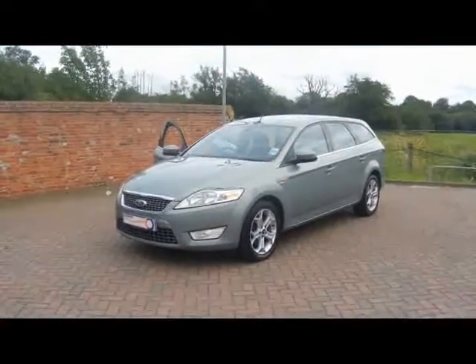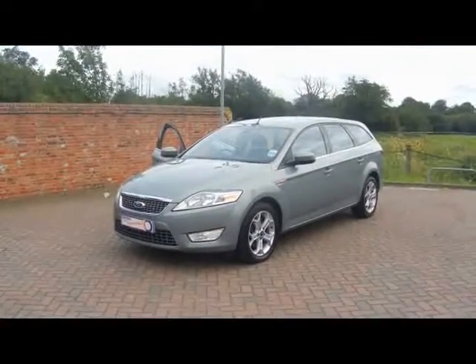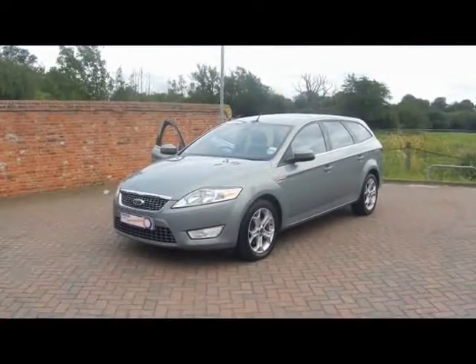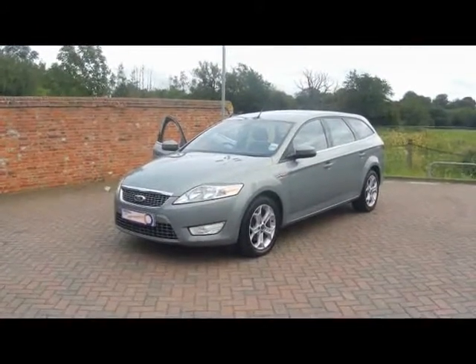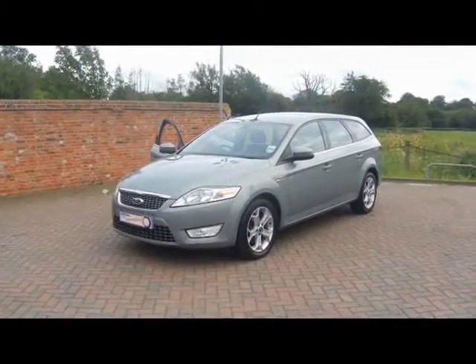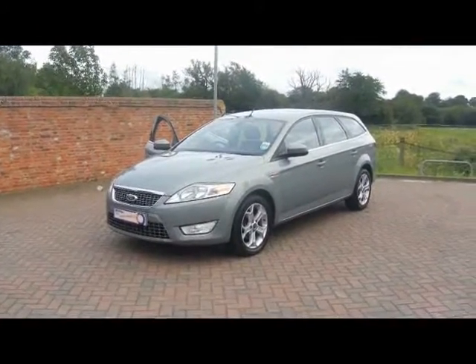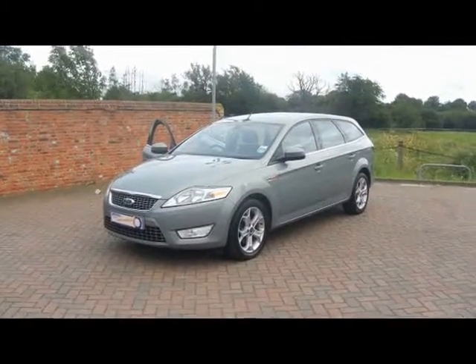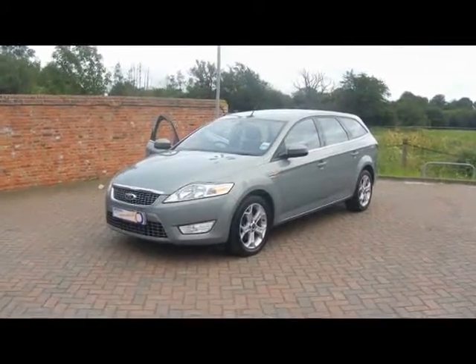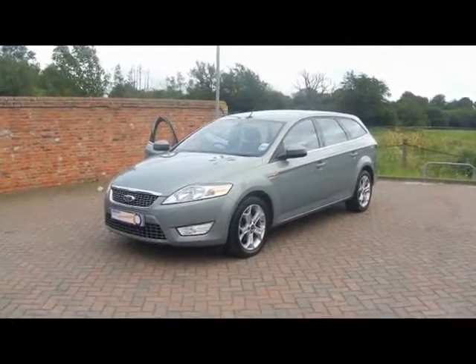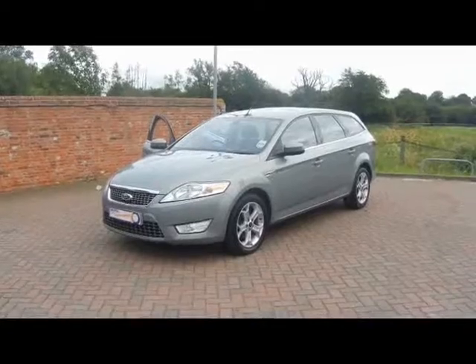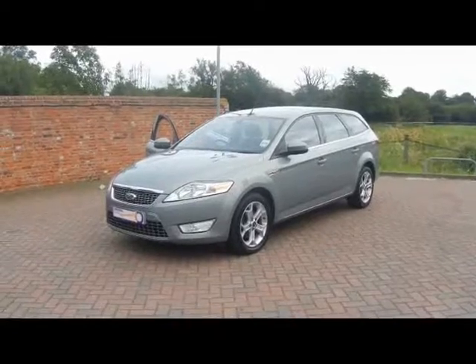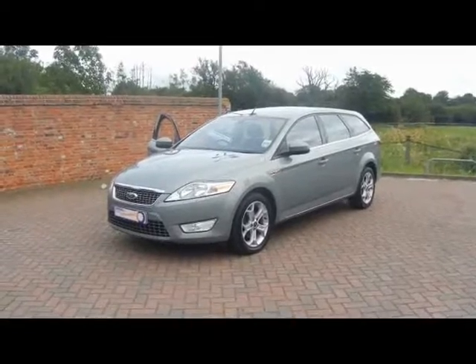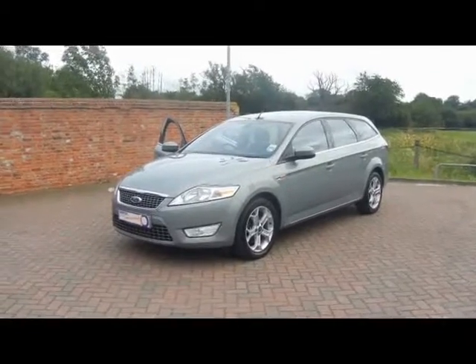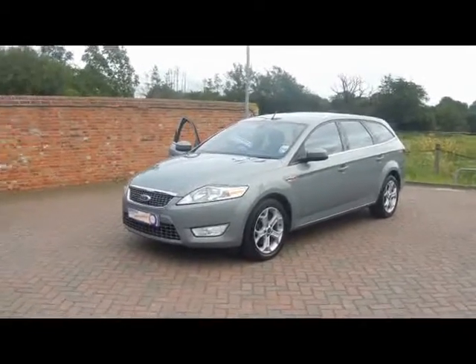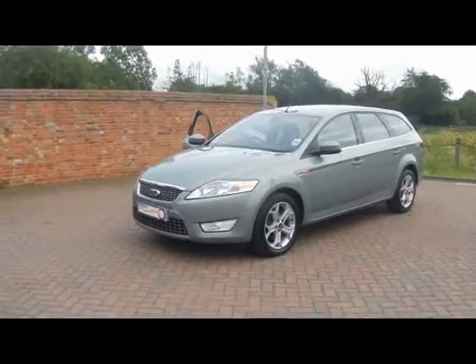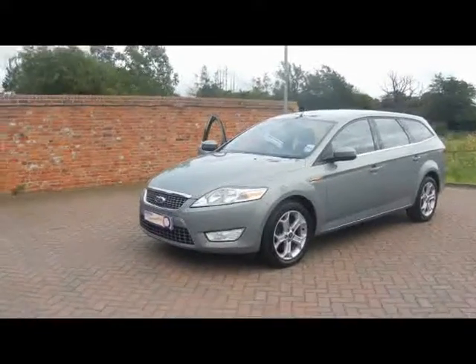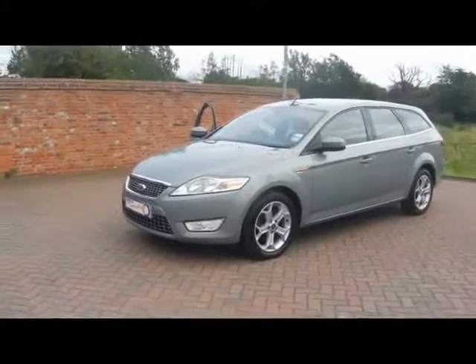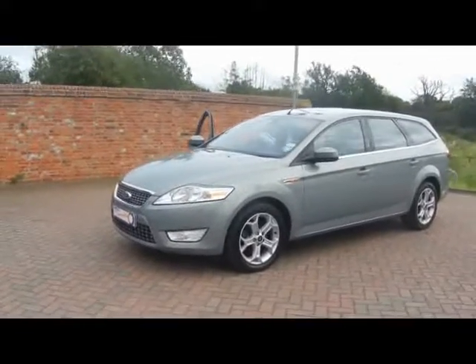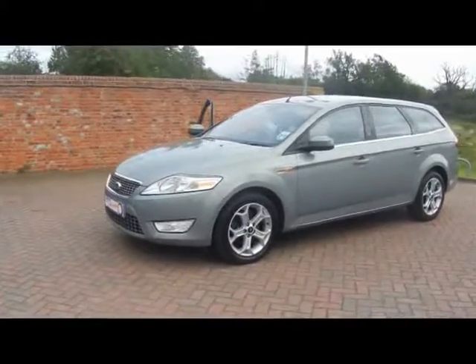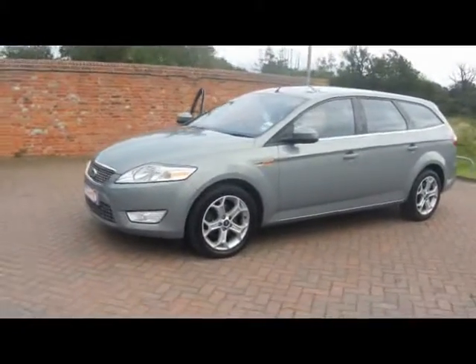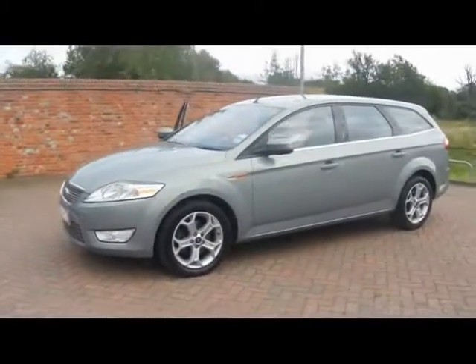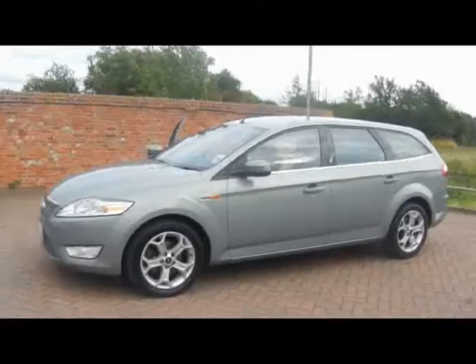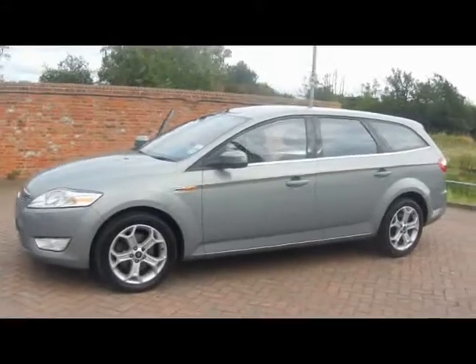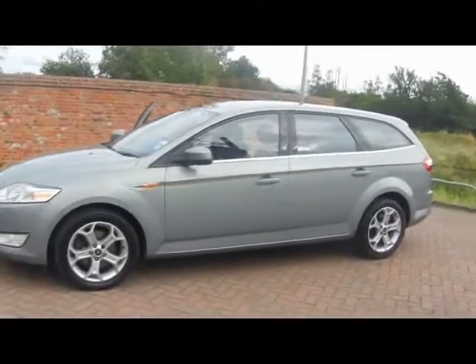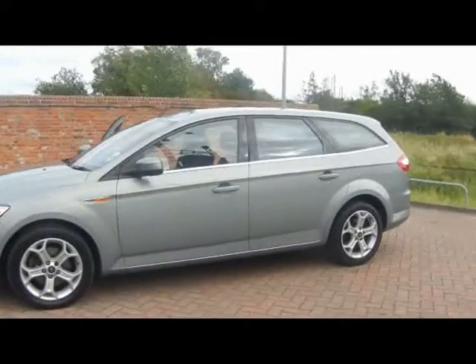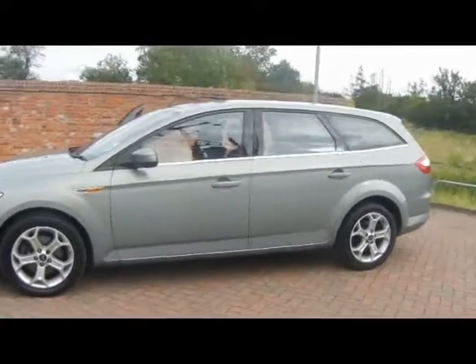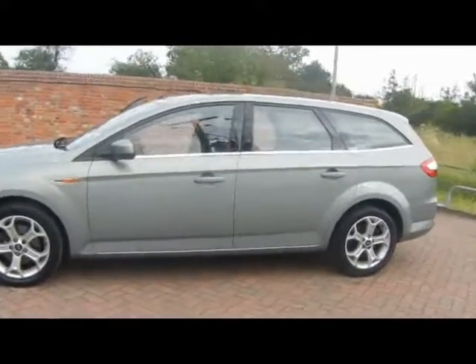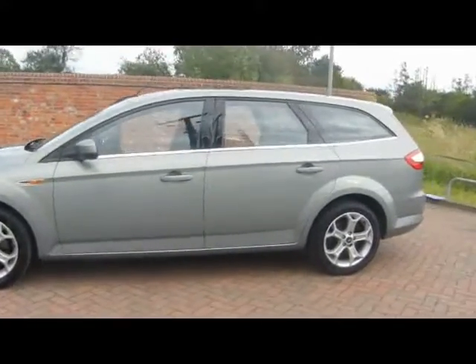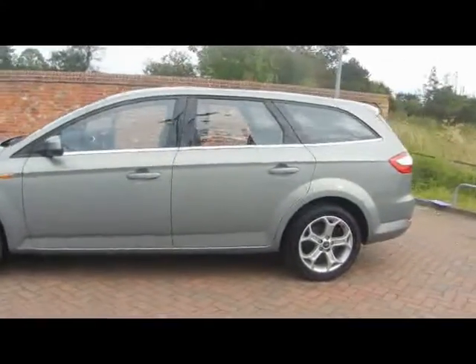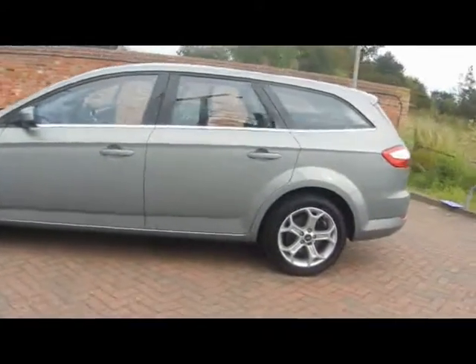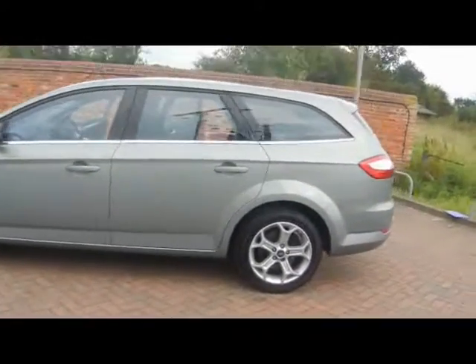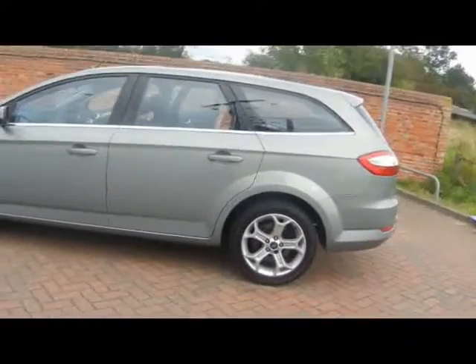Welcome to Imperial Cars. We have a Ford Mondeo Titanium 1.8 TDCi Estate to show you. The car is on a 58 plate. I'm just going to go for a very brief tour around the car to highlight some of its features and to try and give you a better idea of the condition as well.